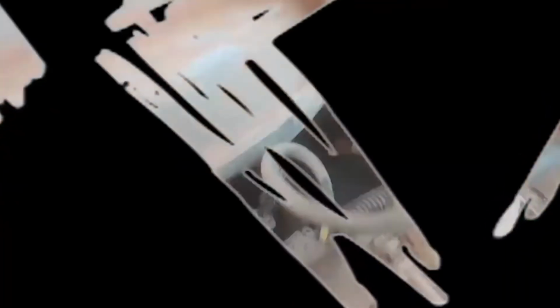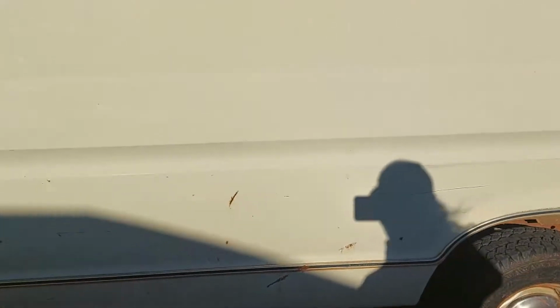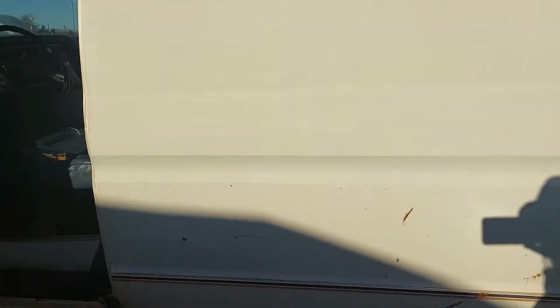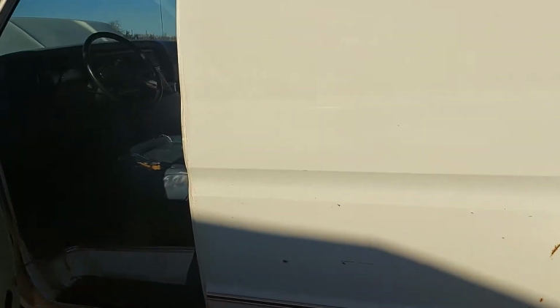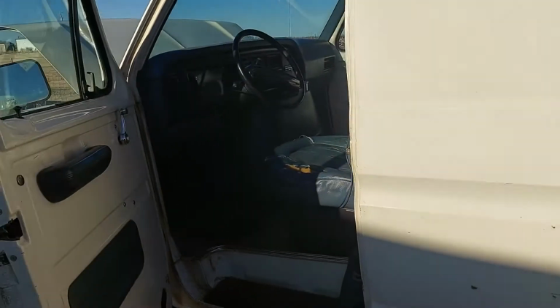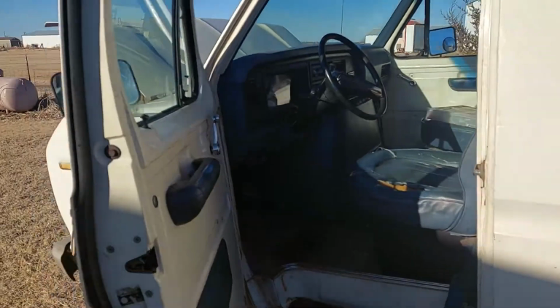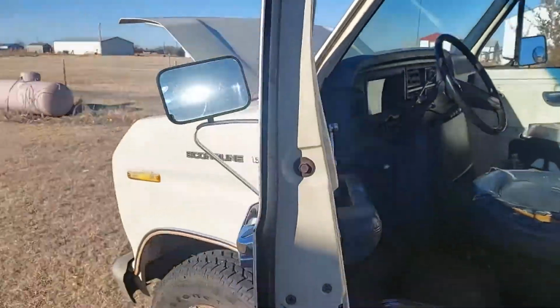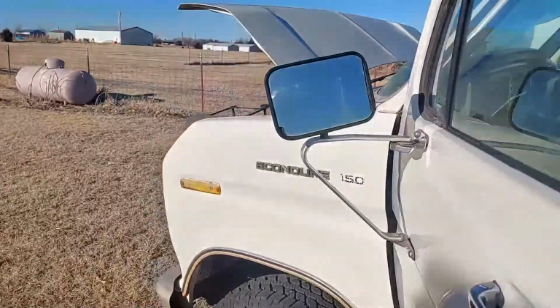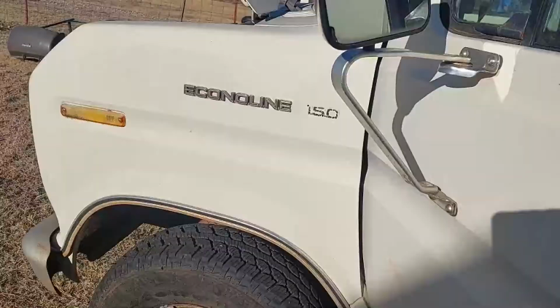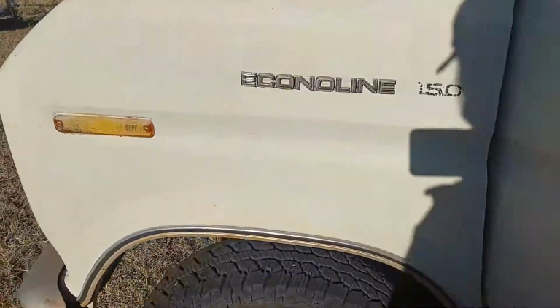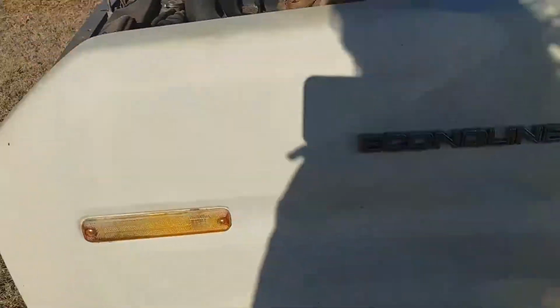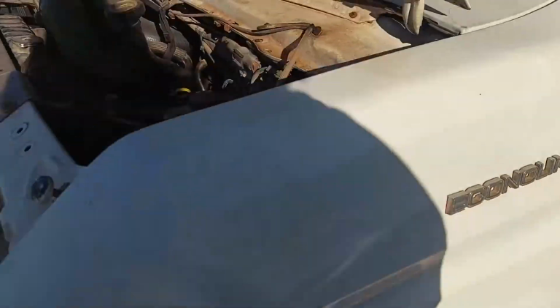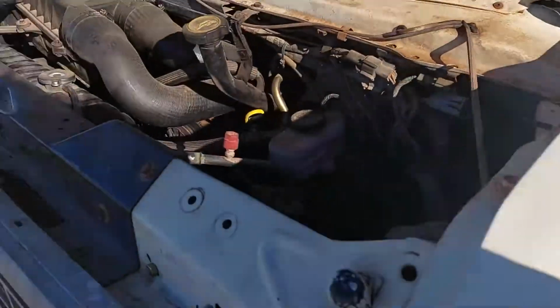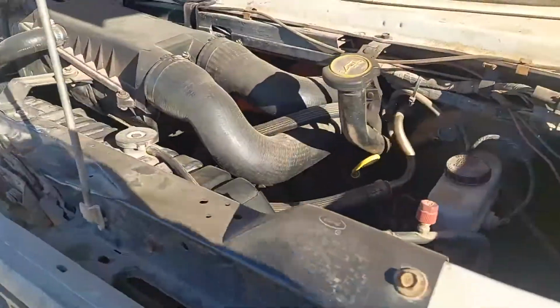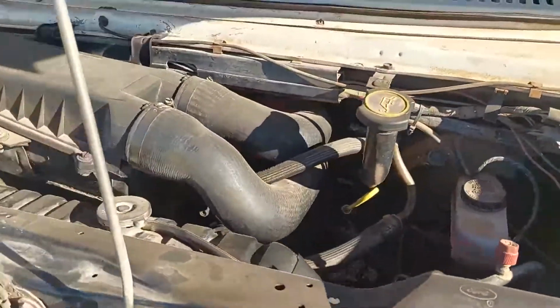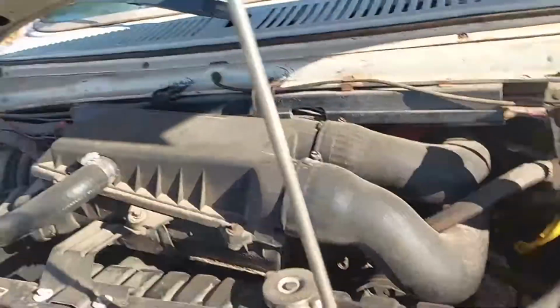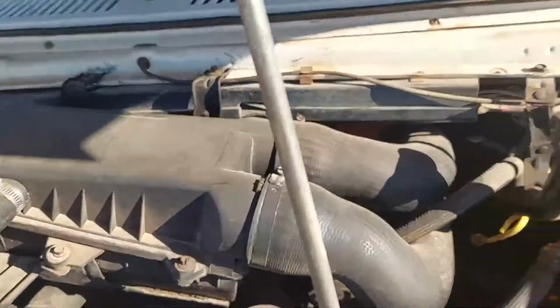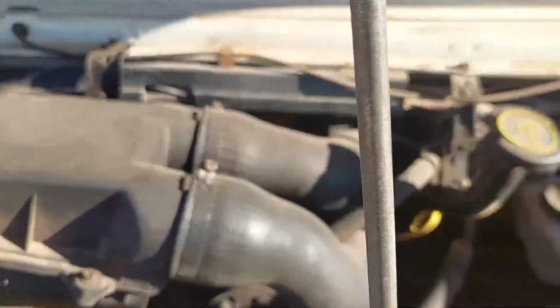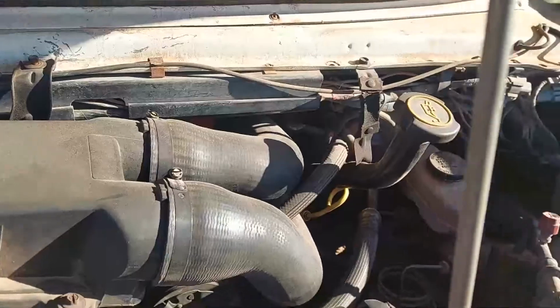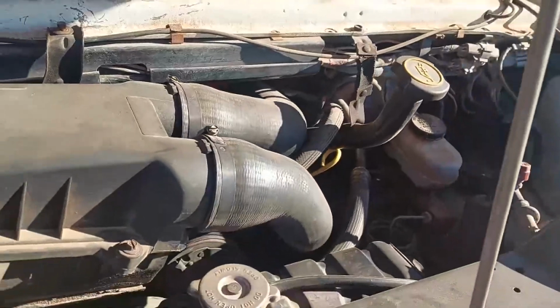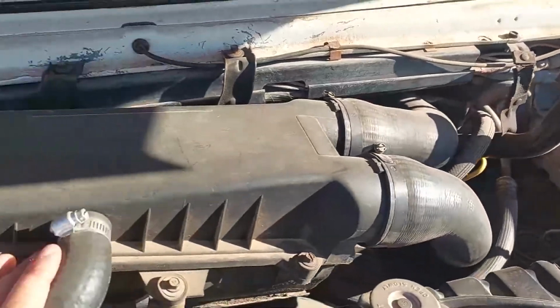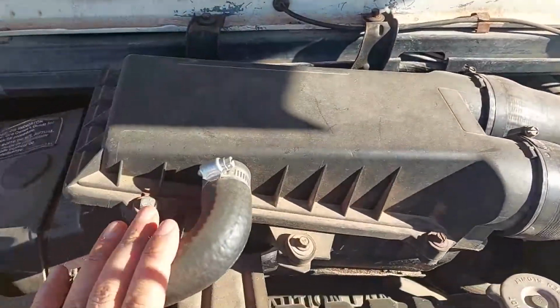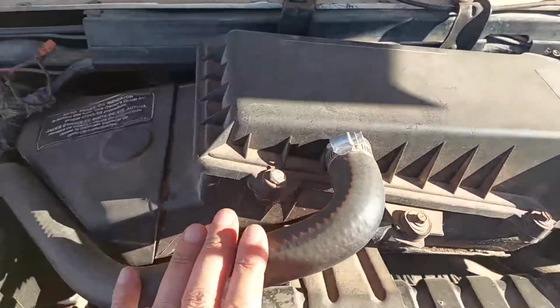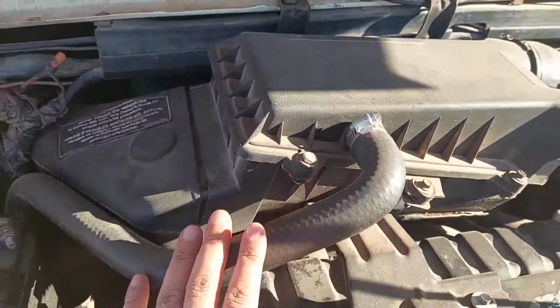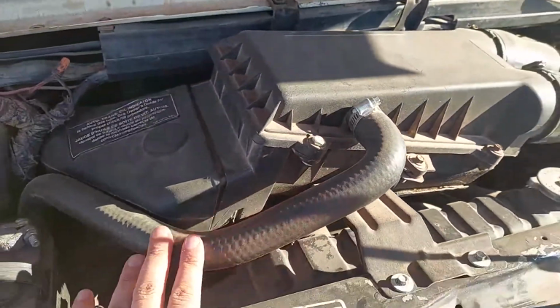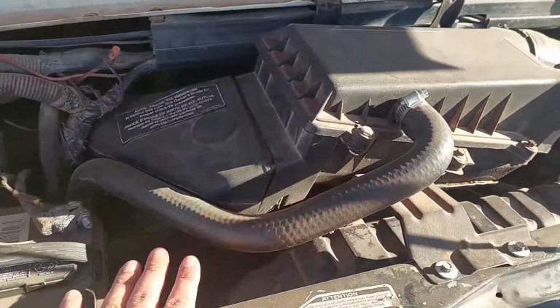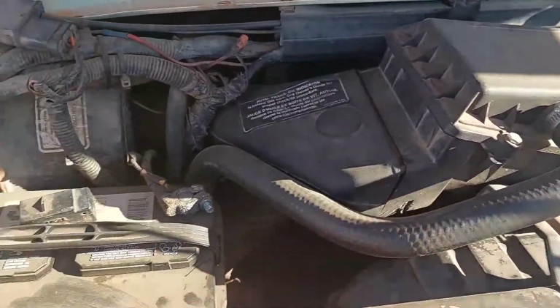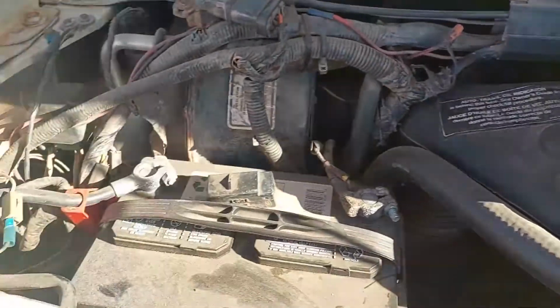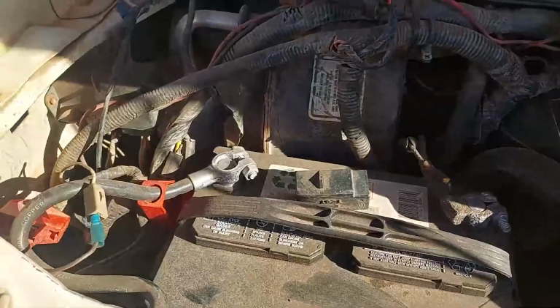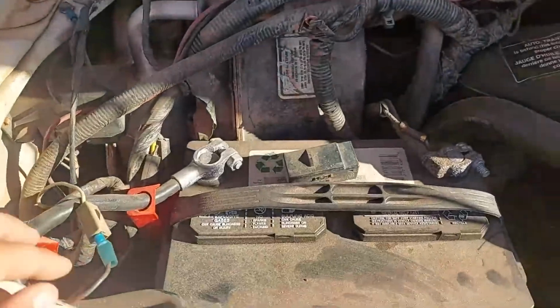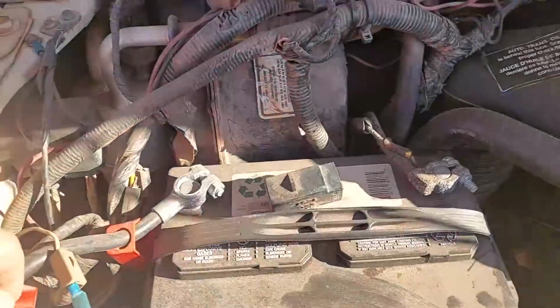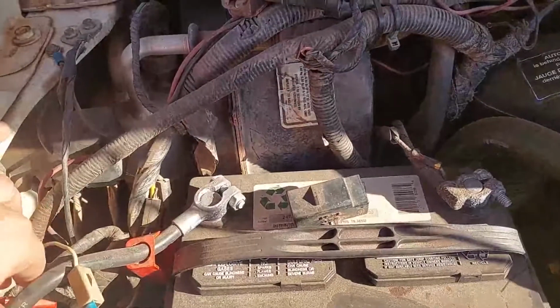What is up everyone, welcome back to the channel. In today's video, this is going to be a three-part series starting with checking the codes on an old OBD1 vehicle. I'm re-recording the audio because it was so windy on this day you couldn't really hear anything I was saying.